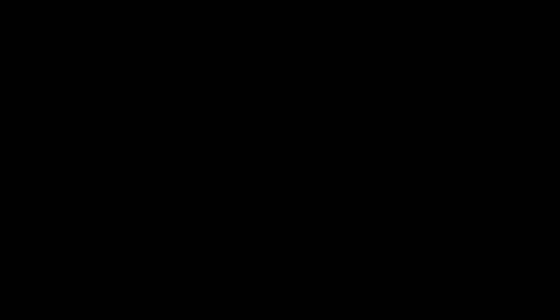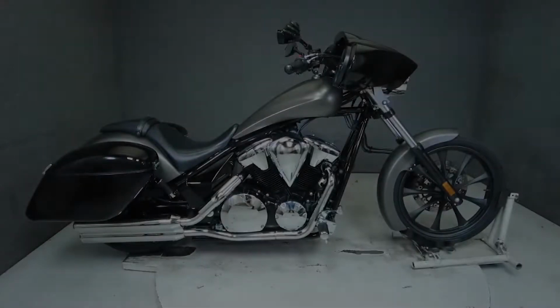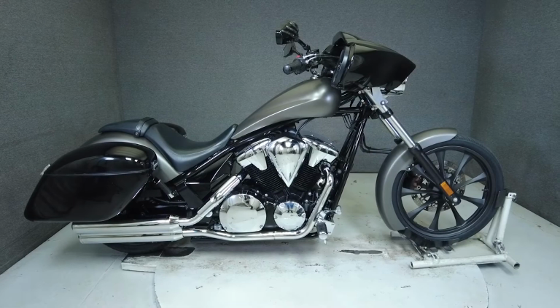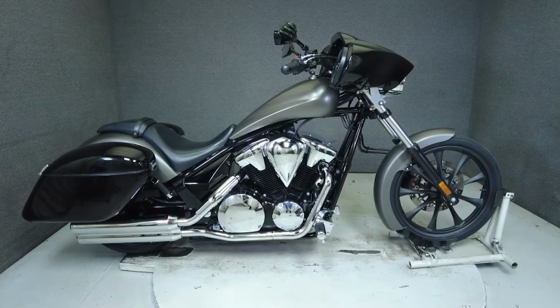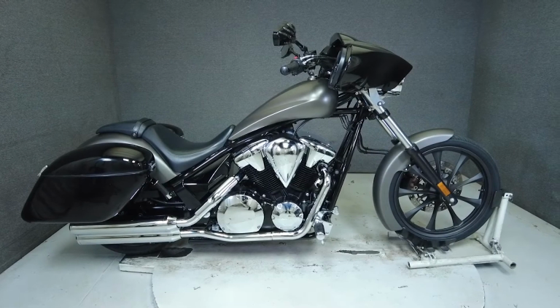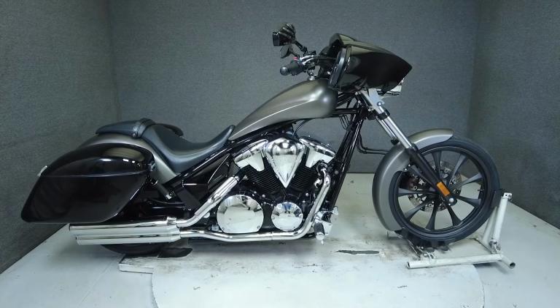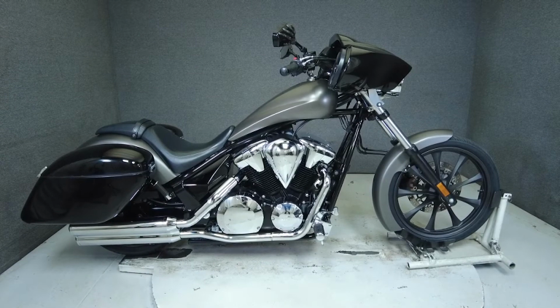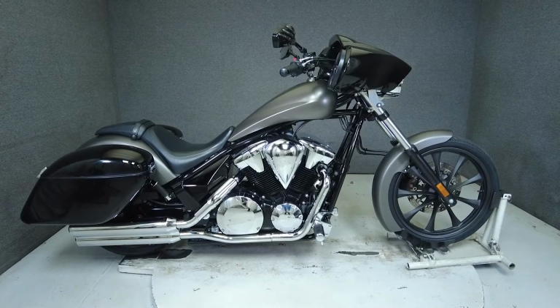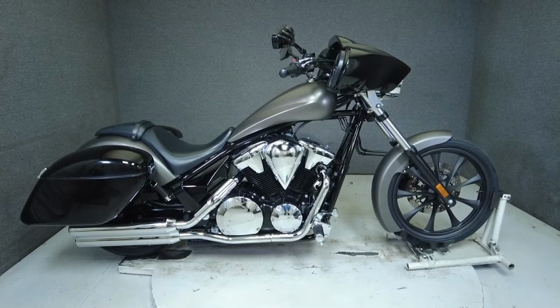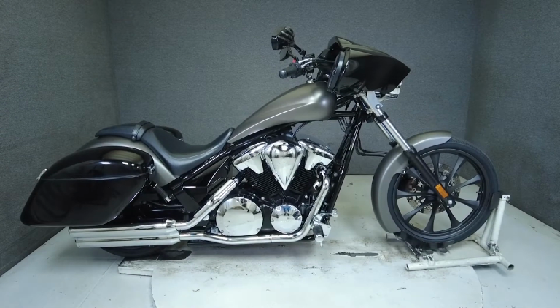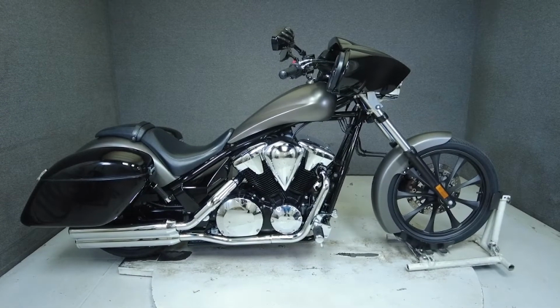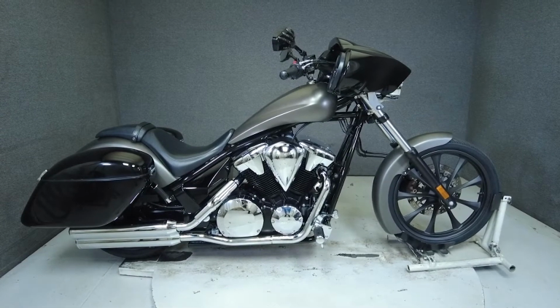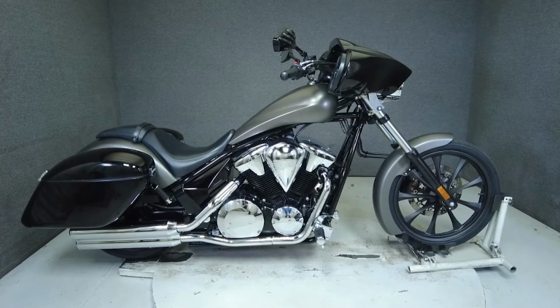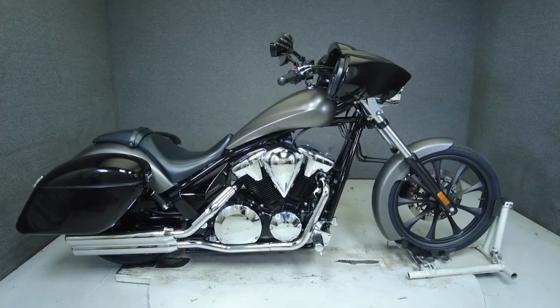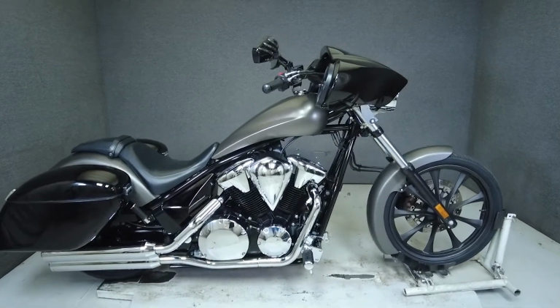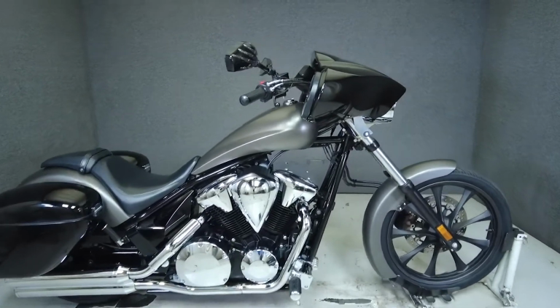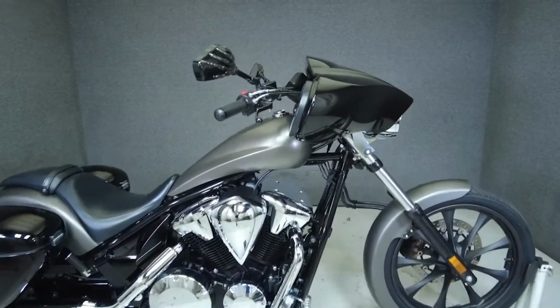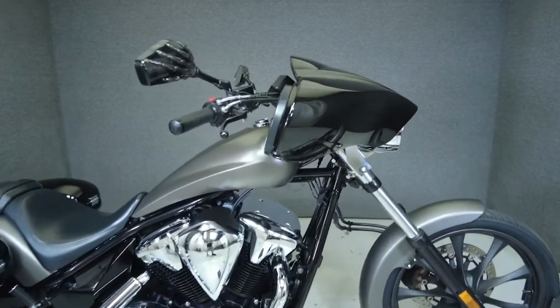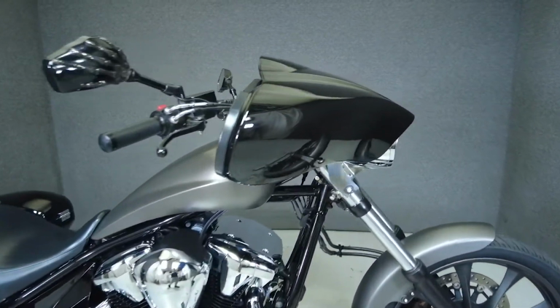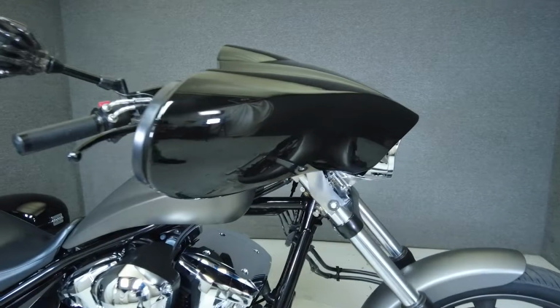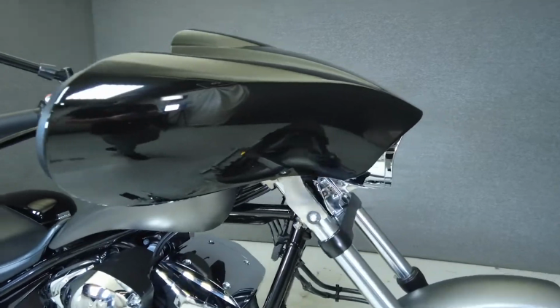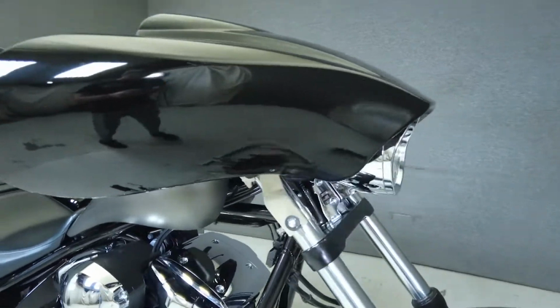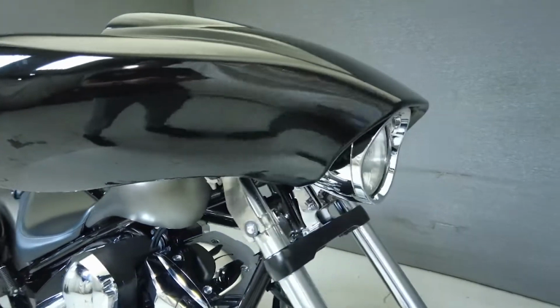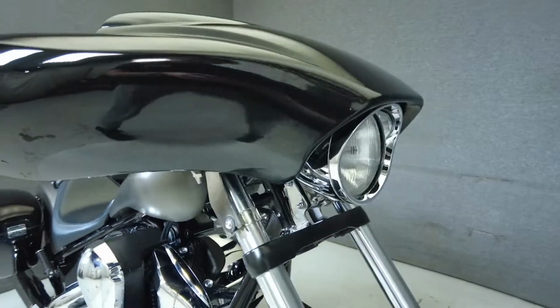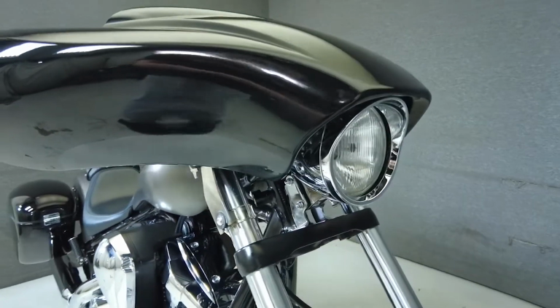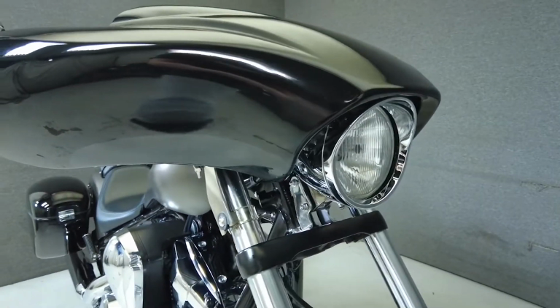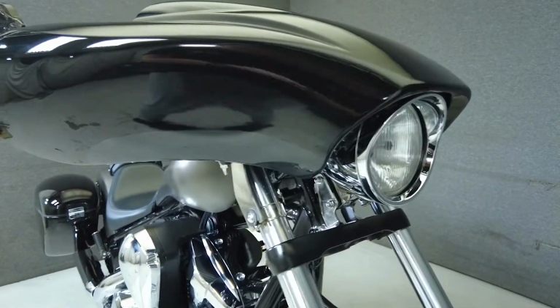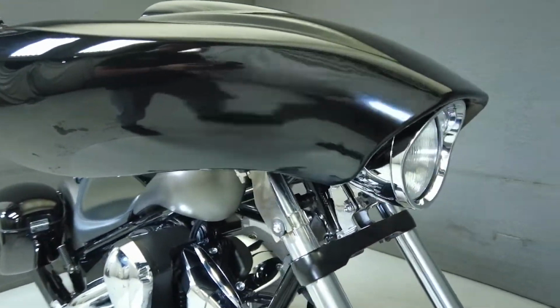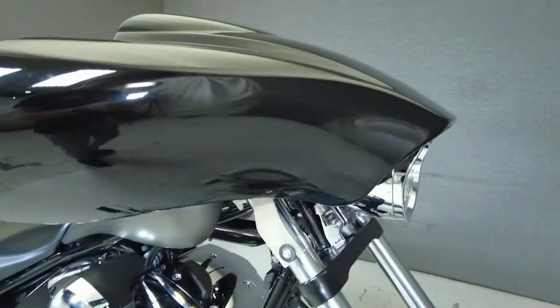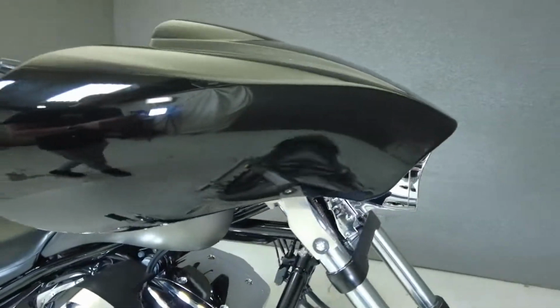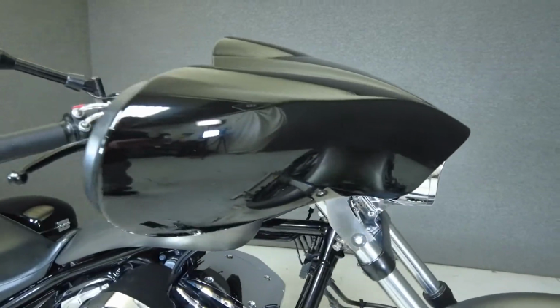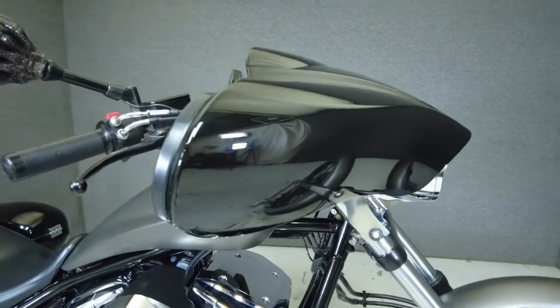Hey everyone, this is Keegan from National PowerSports. This 2016 Honda Fury, with 12,950 miles, passes New Hampshire State Inspection and runs well.